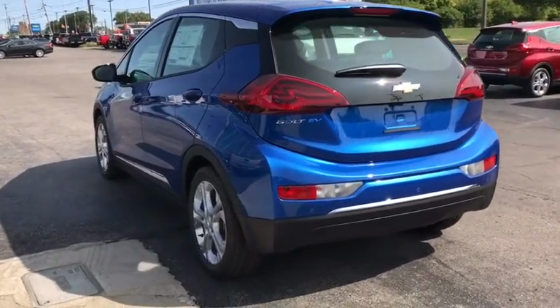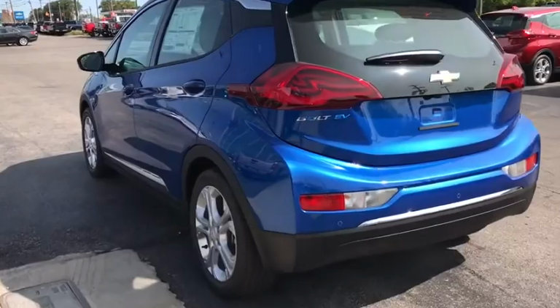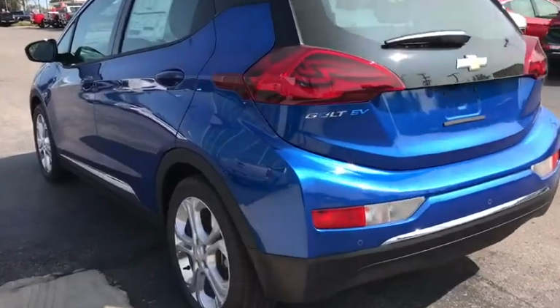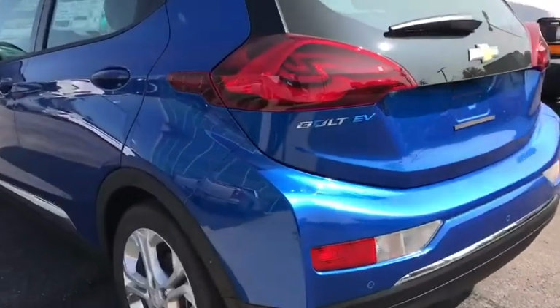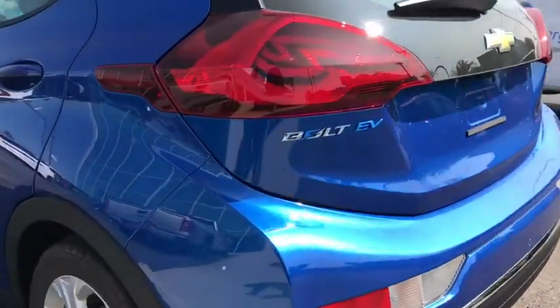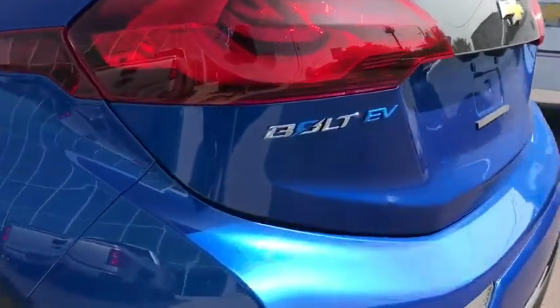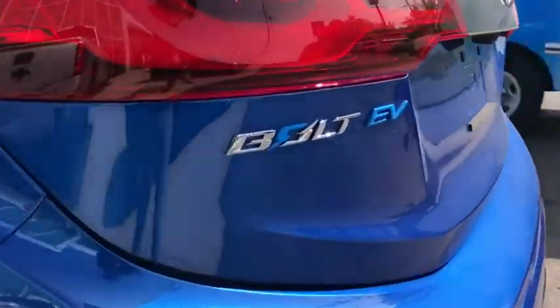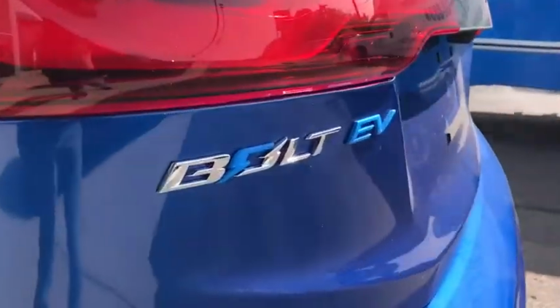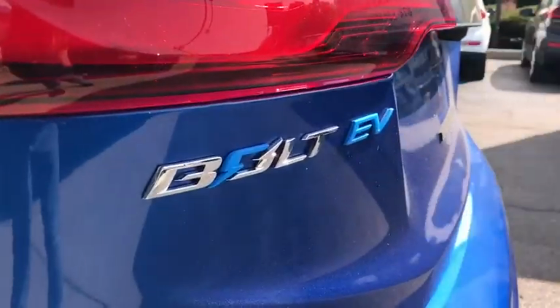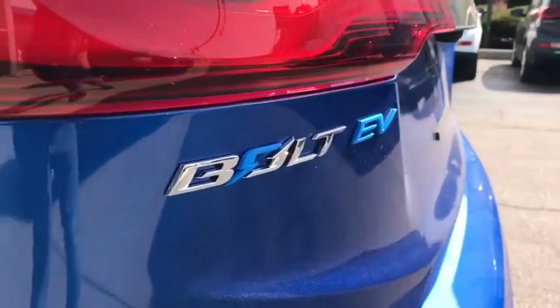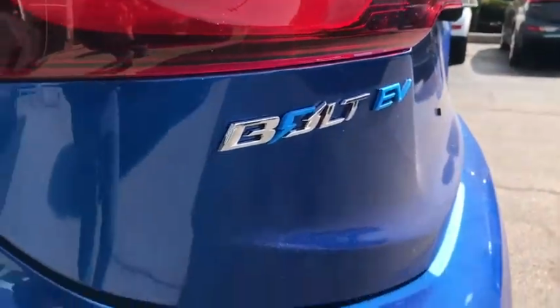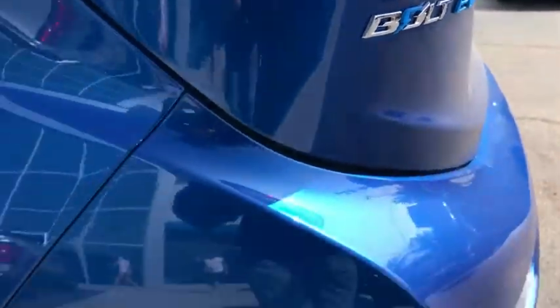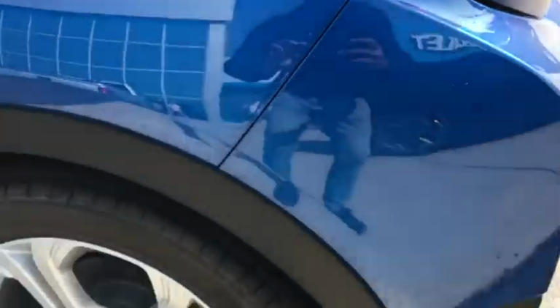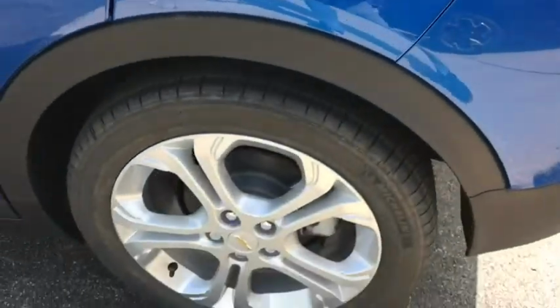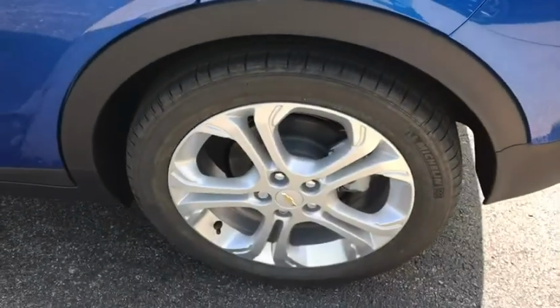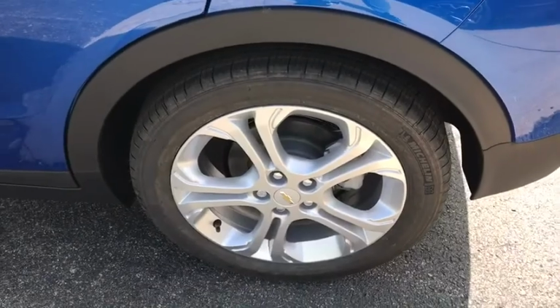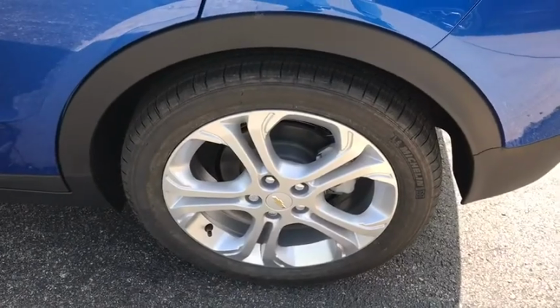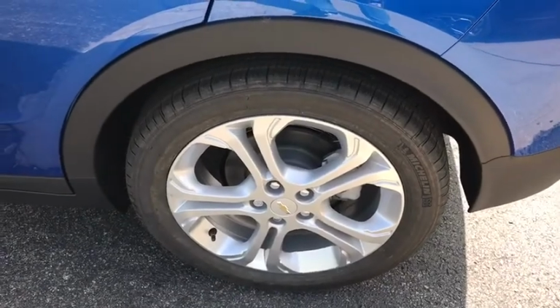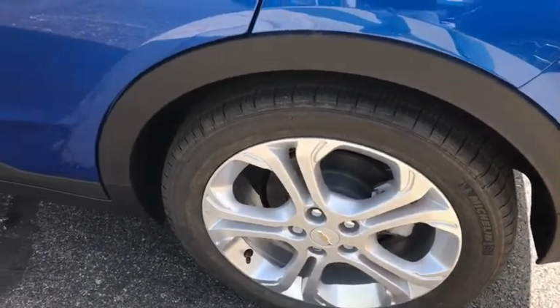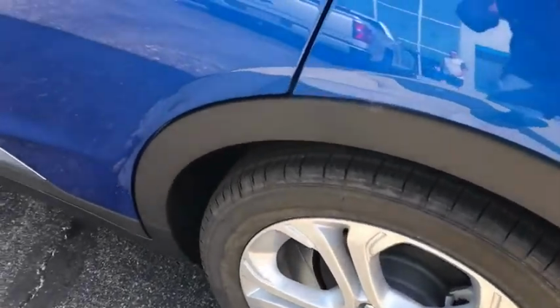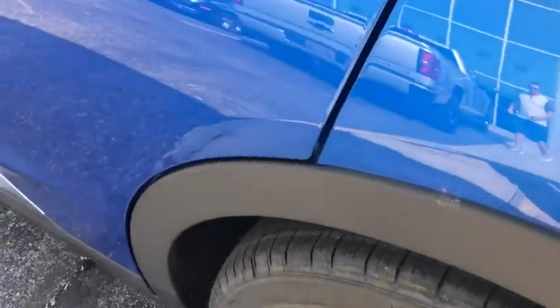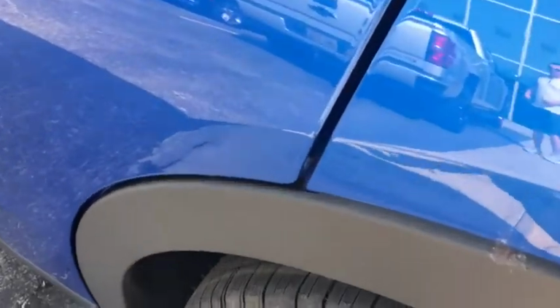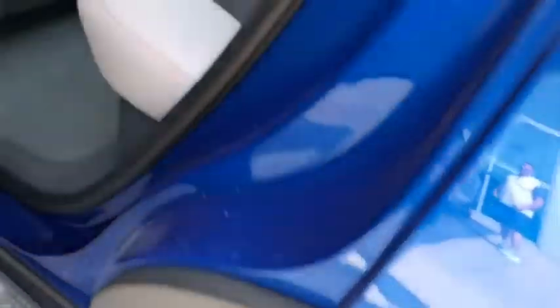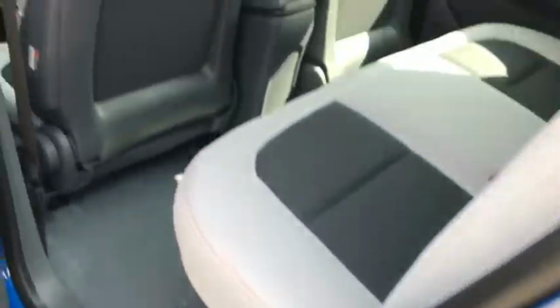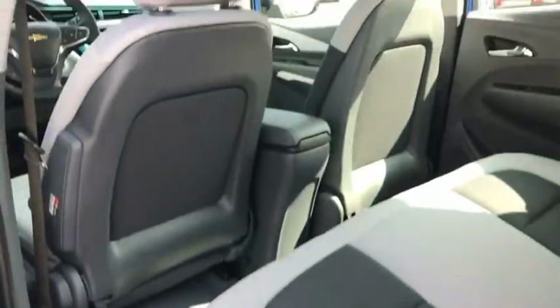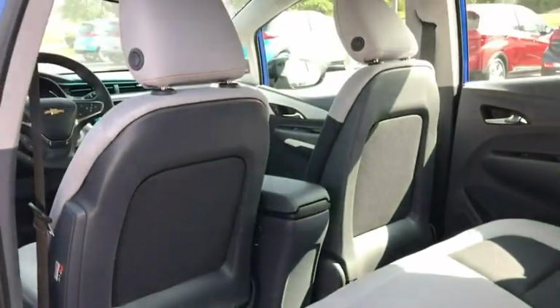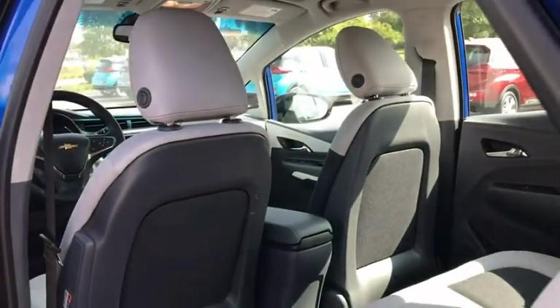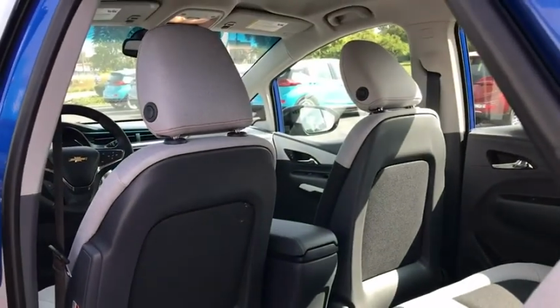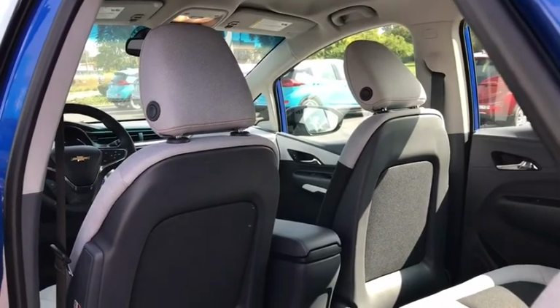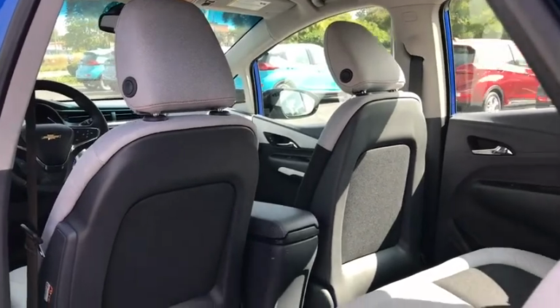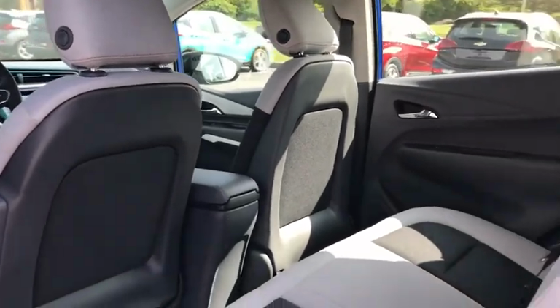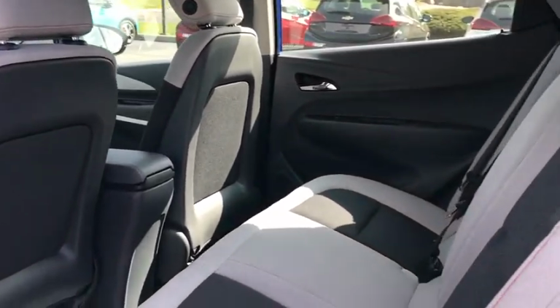Power liftgate, remote engine start, keyless entry, steering wheel audio controls, traction control, stability control, anti-lock braking system, backup camera, Bluetooth, power steering, adjustable steering wheel.